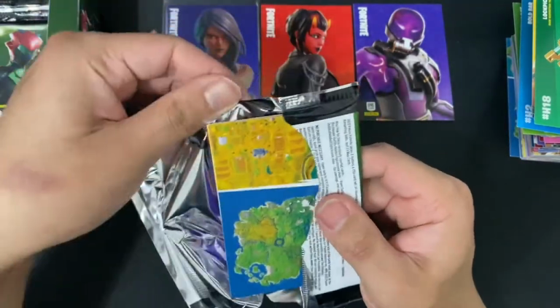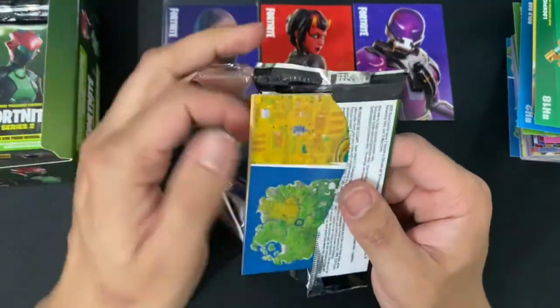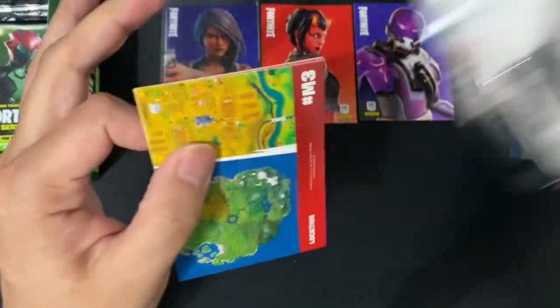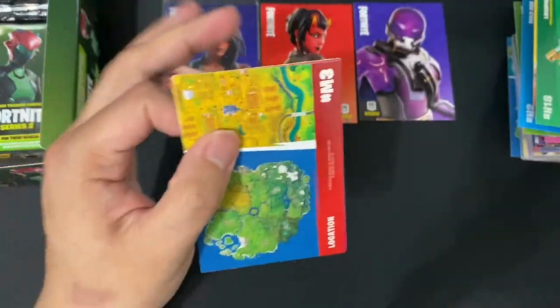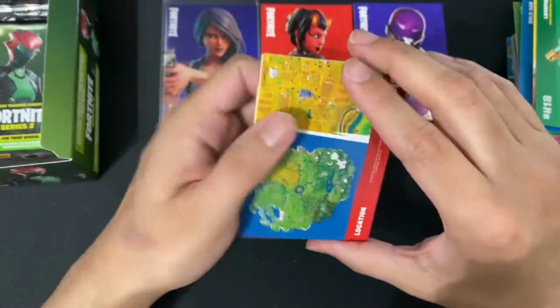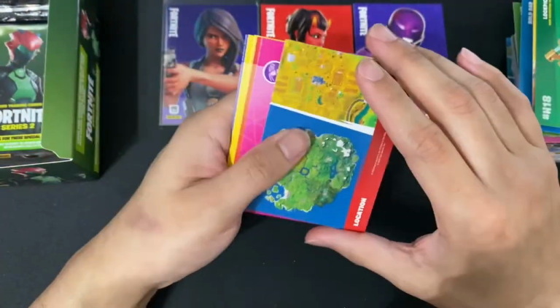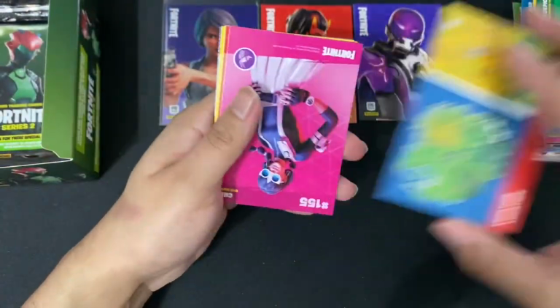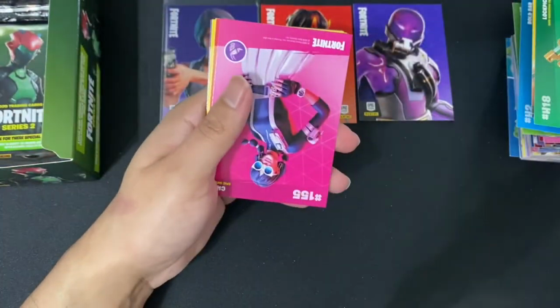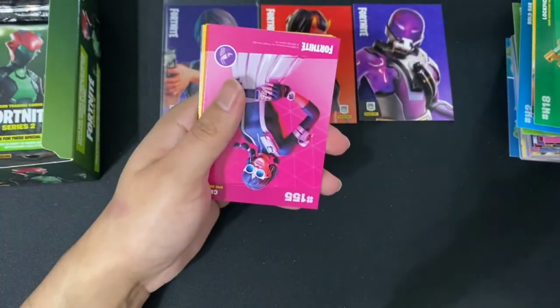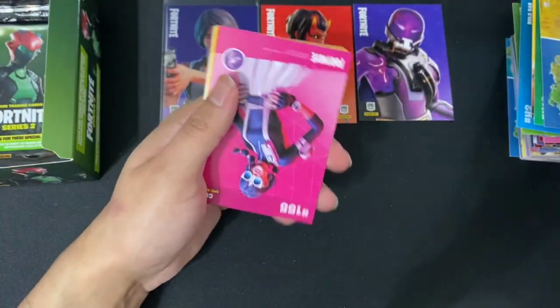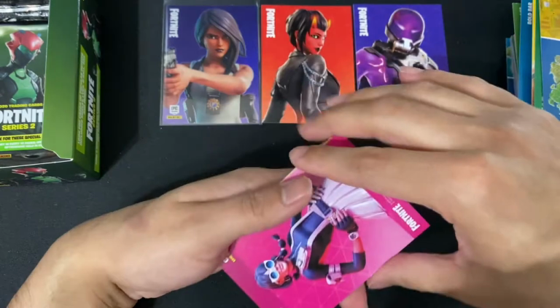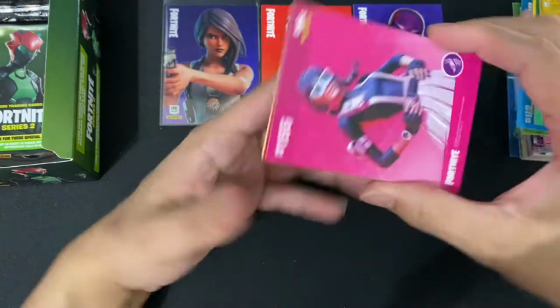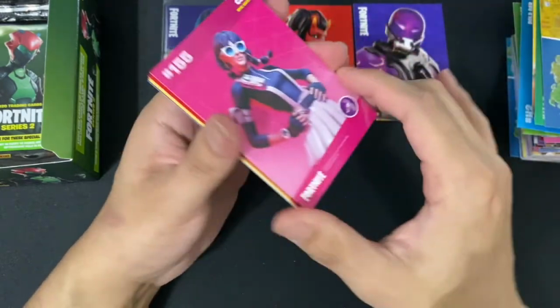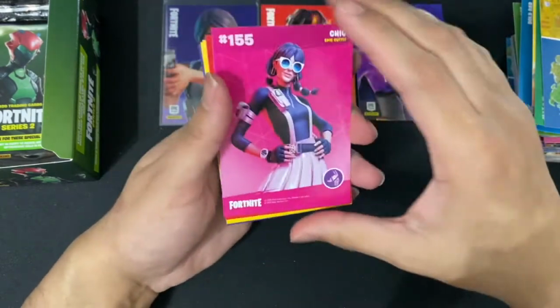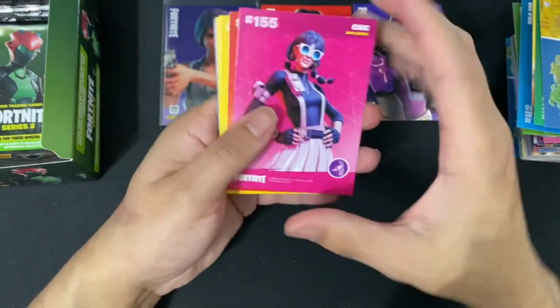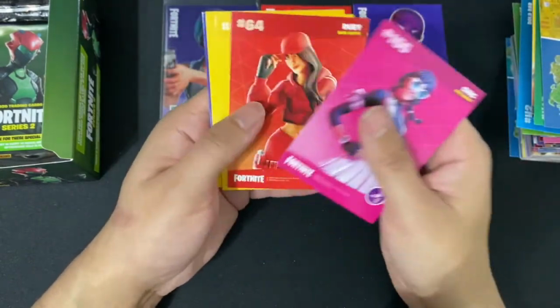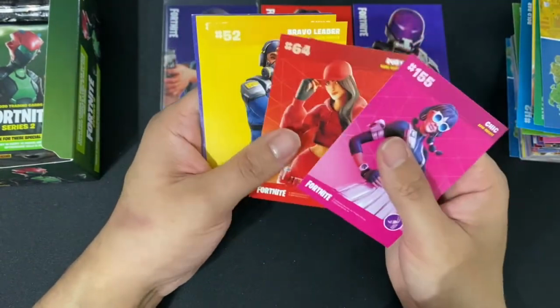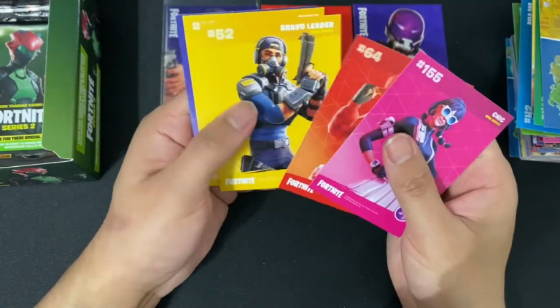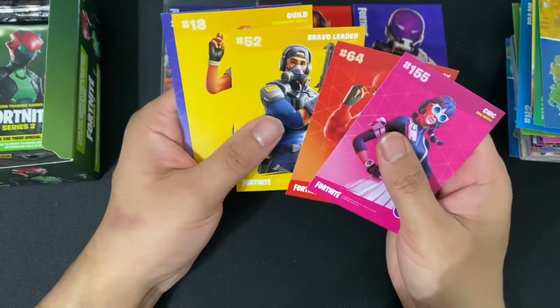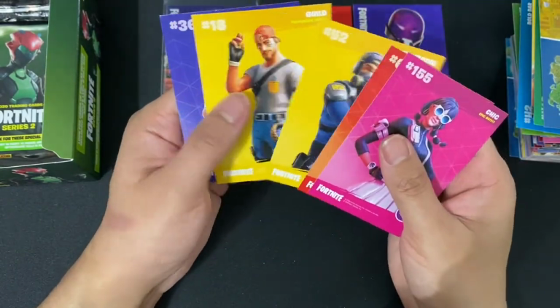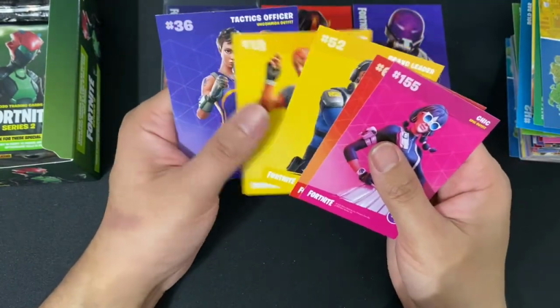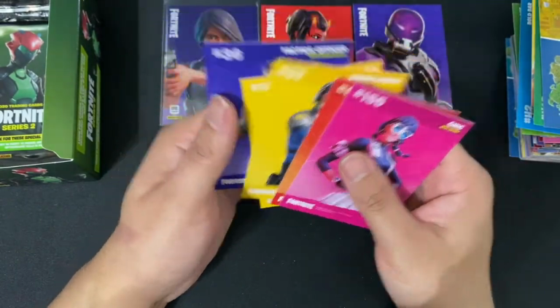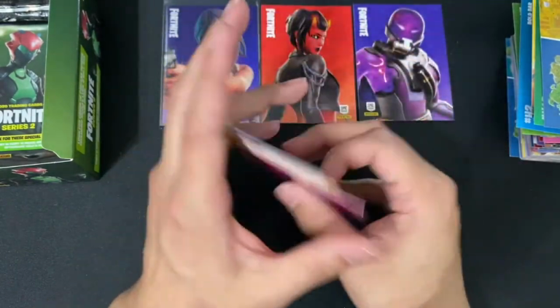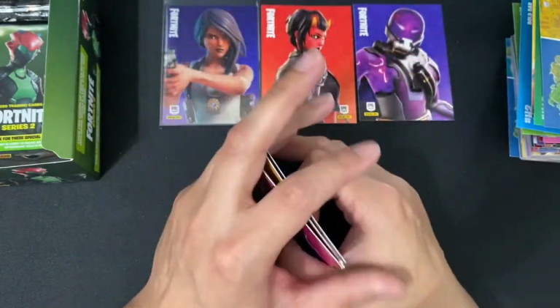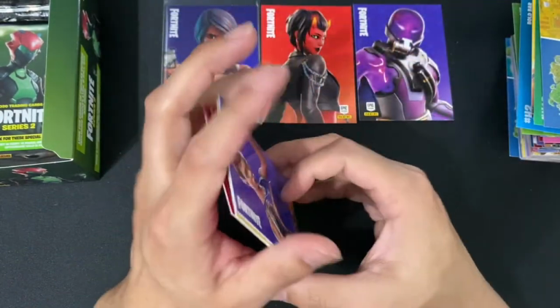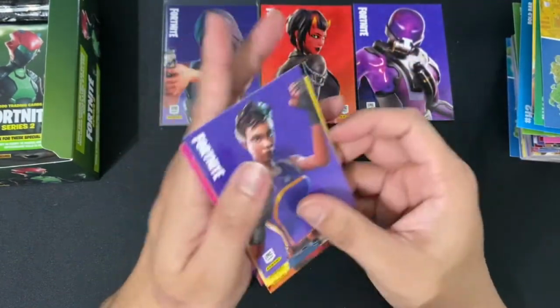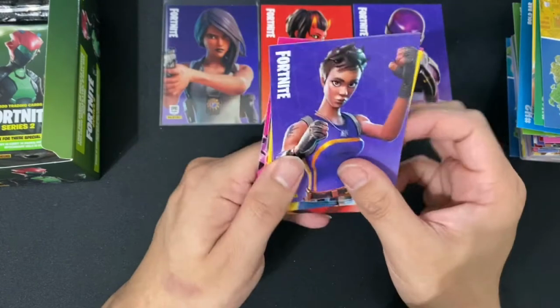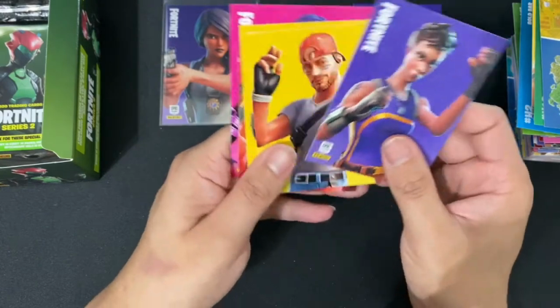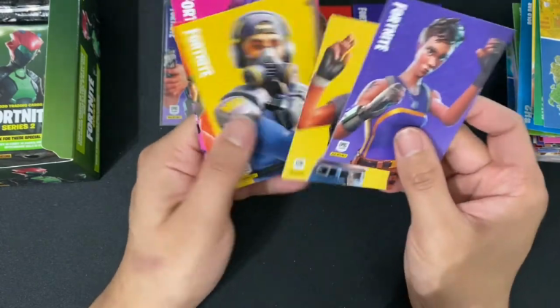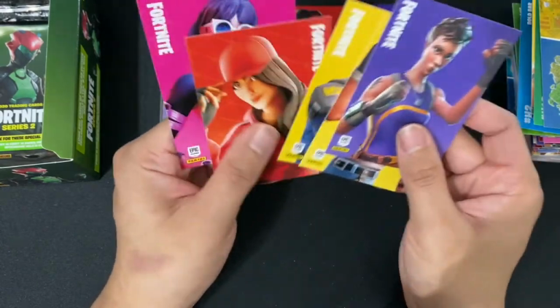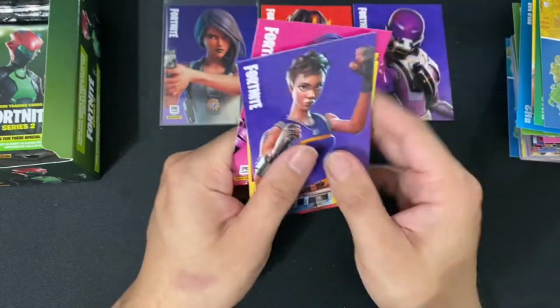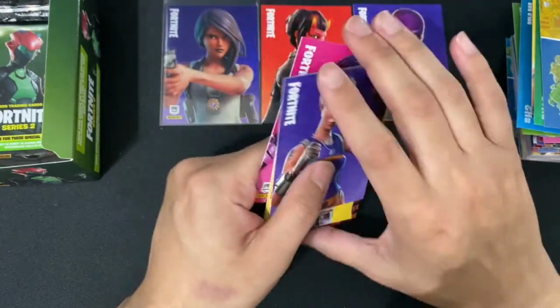Next up we have a Map Card along with Chick, Ruby, Bravo Leader, Guild, Tactics Officer. Any holos? No holos.